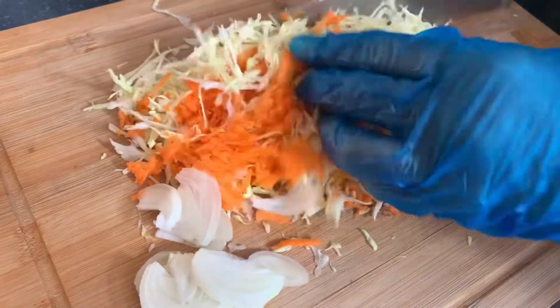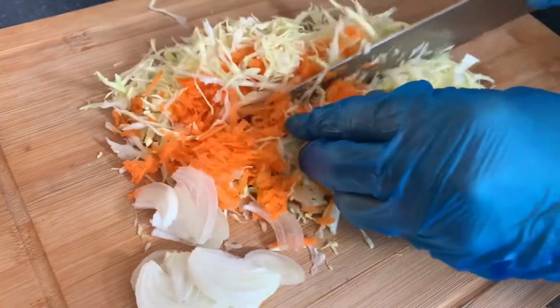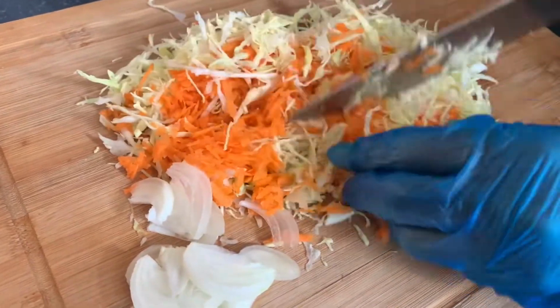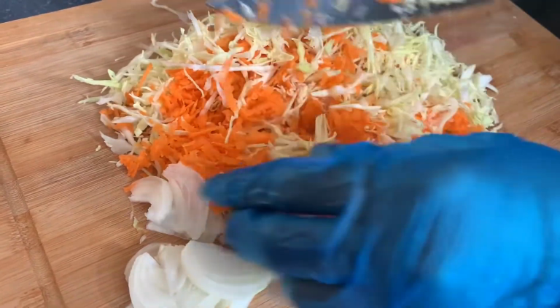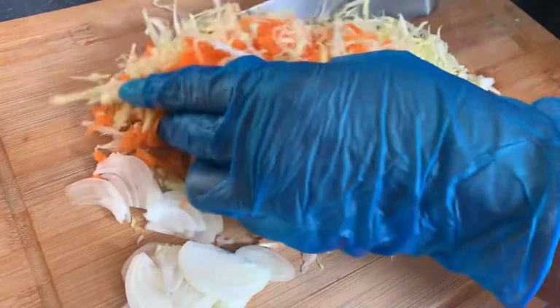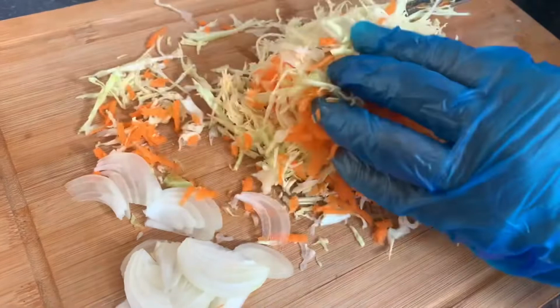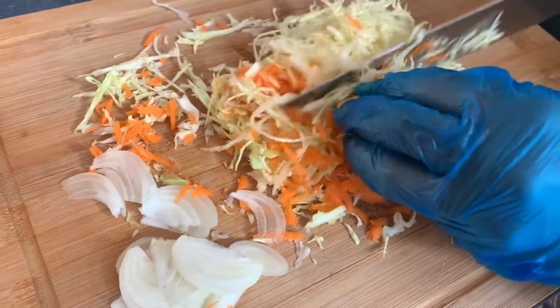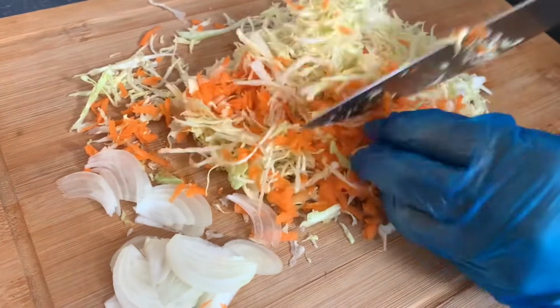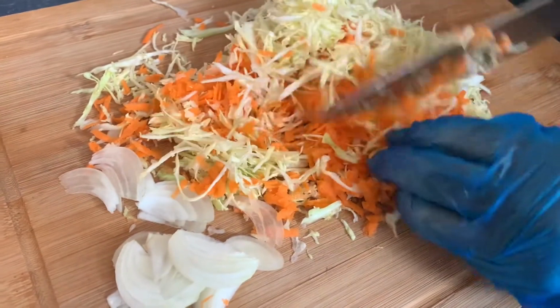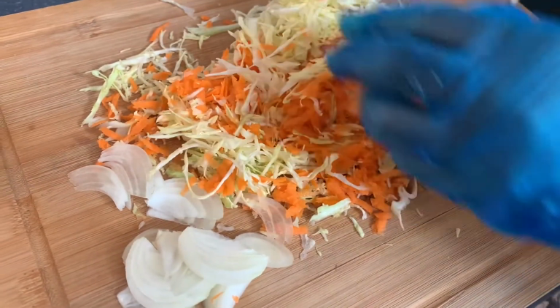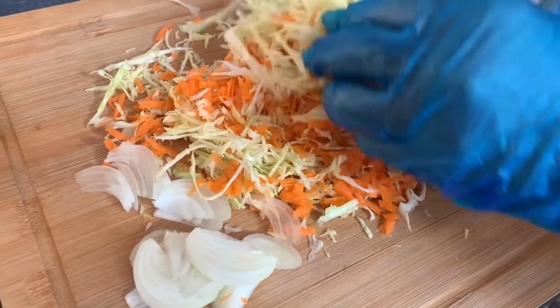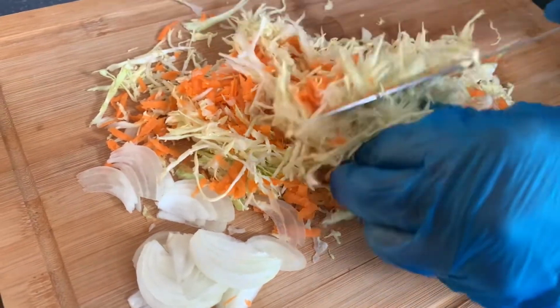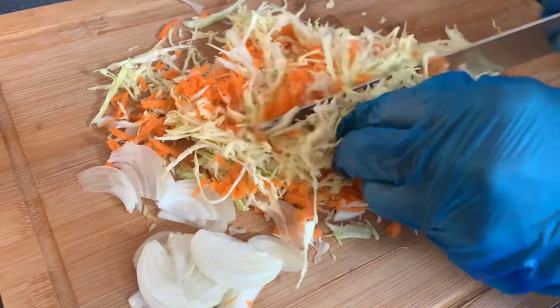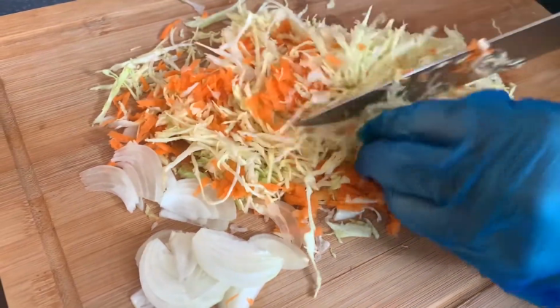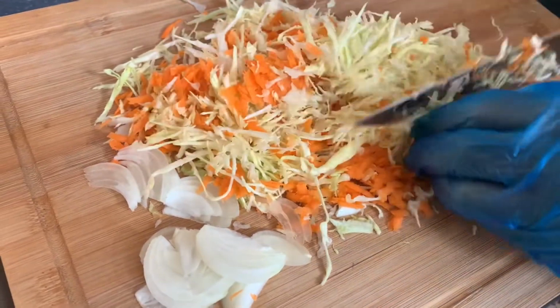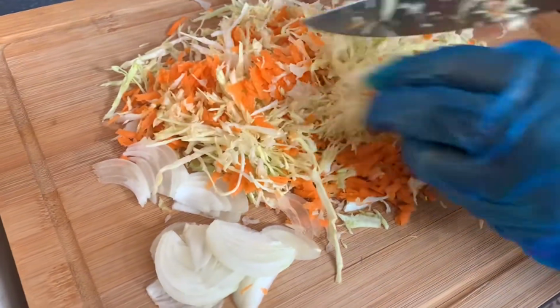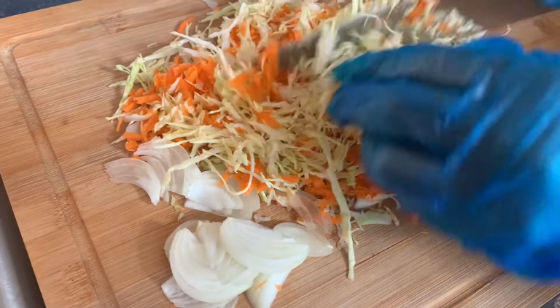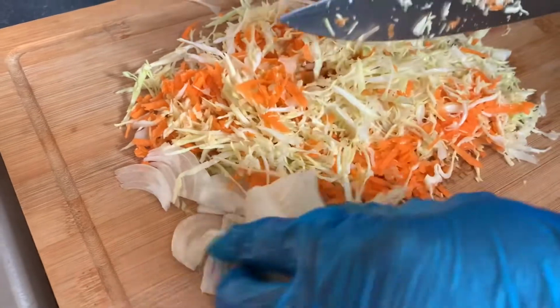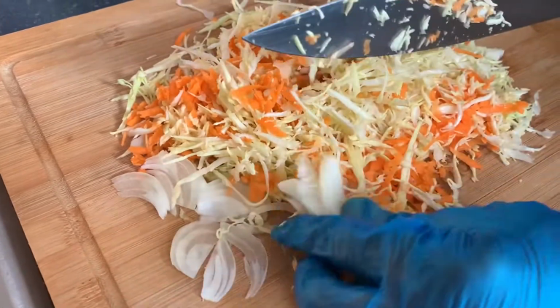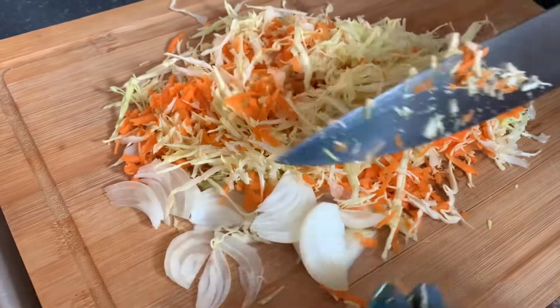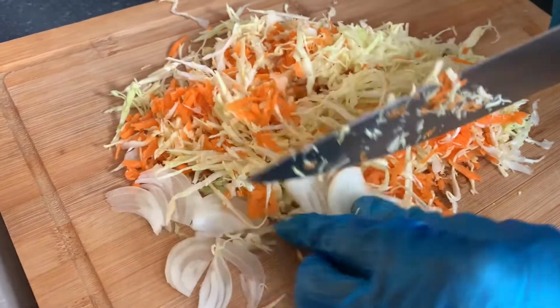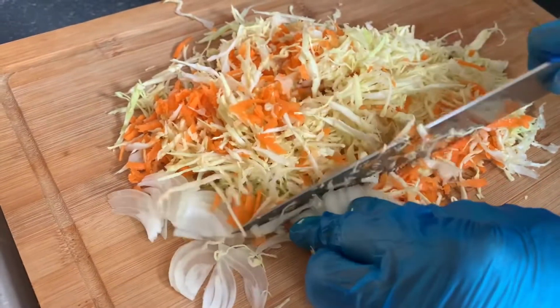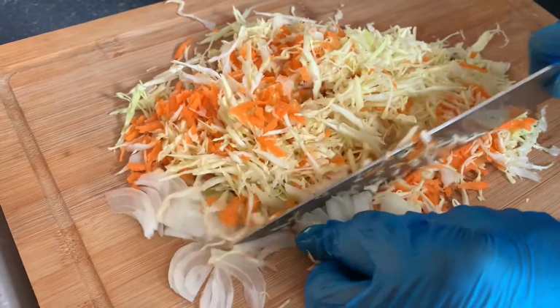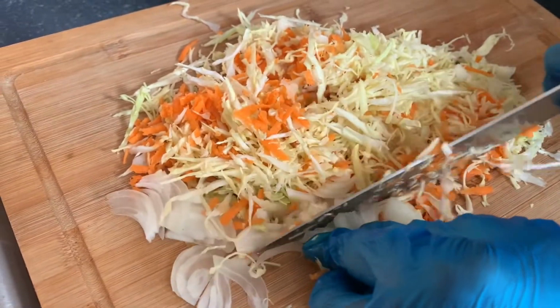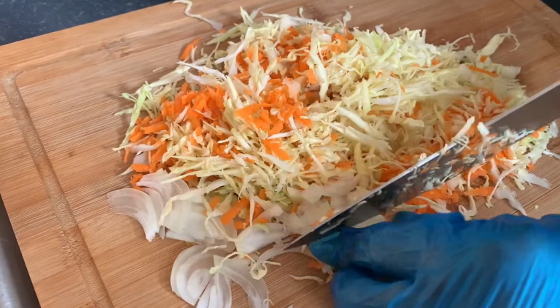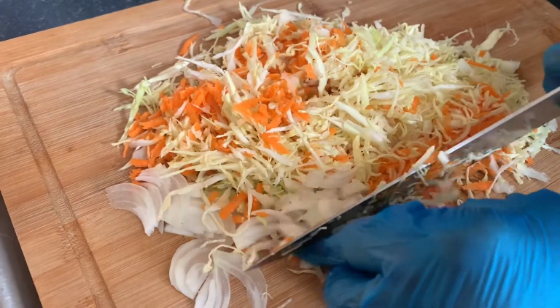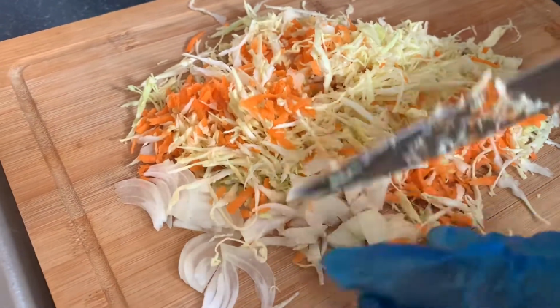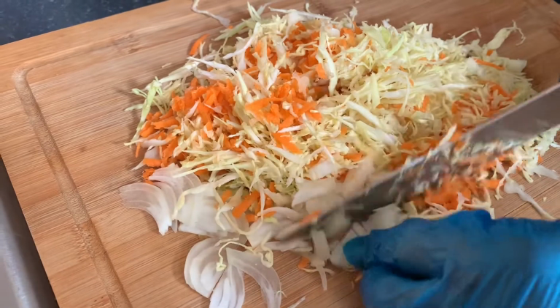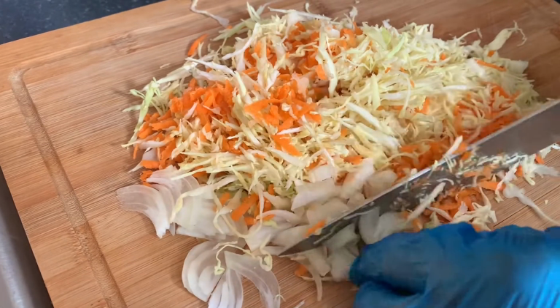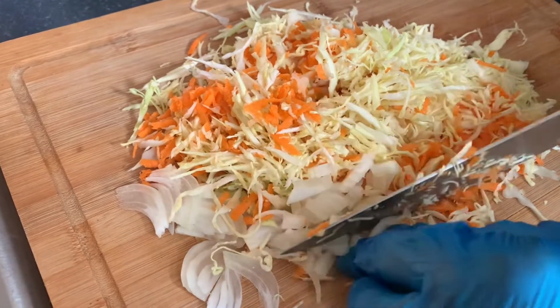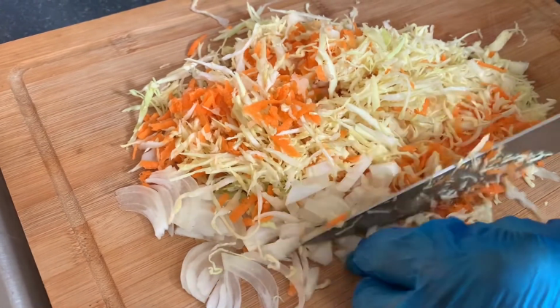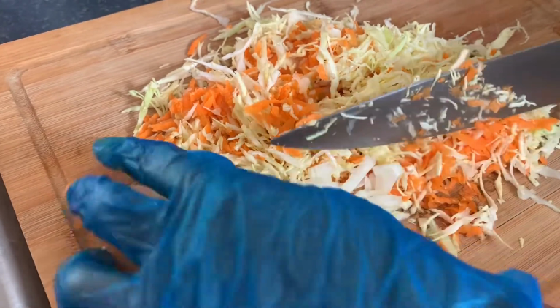We are going to add a little bit of onion into ours. Now if you want to add scallions or scotch bonnet pepper for spice, then you can go ahead and do so. If you wanted to add saltfish or any other ingredients, just add whatever suits you best.